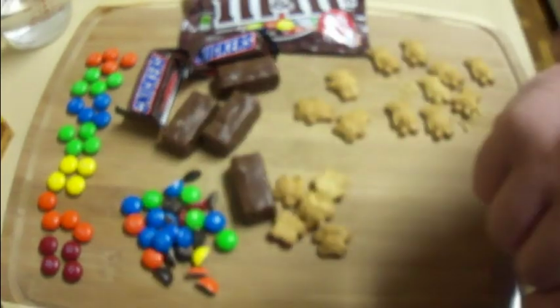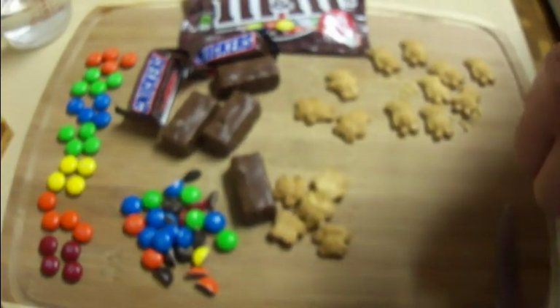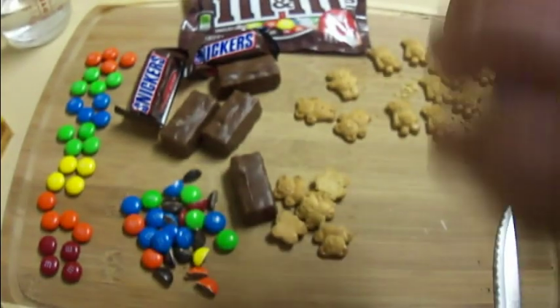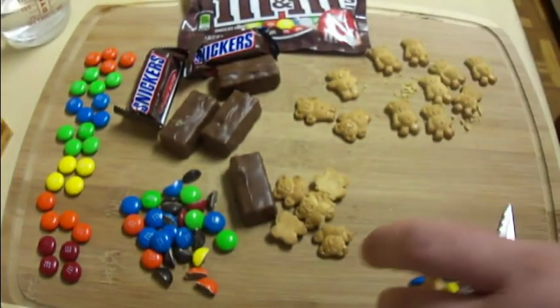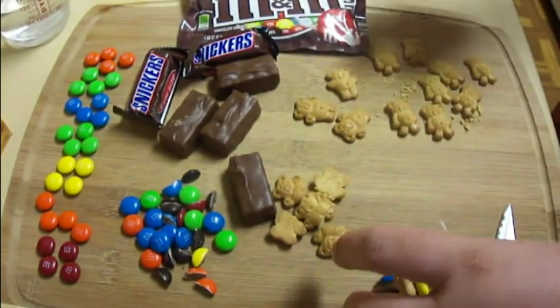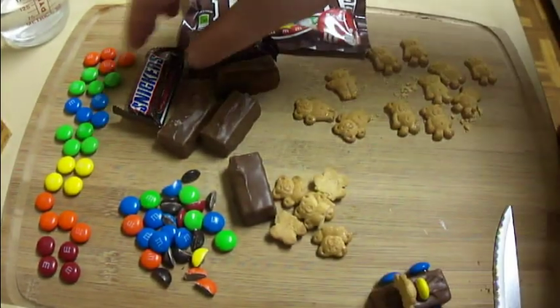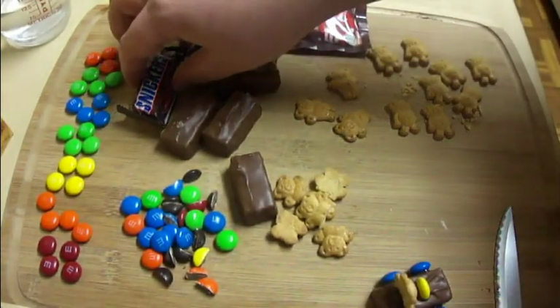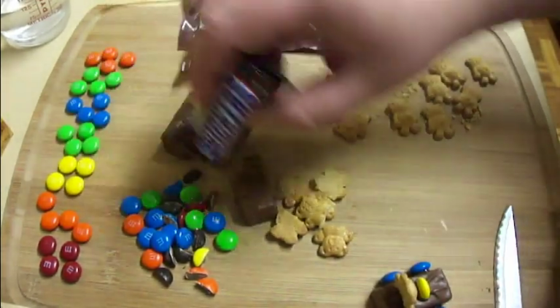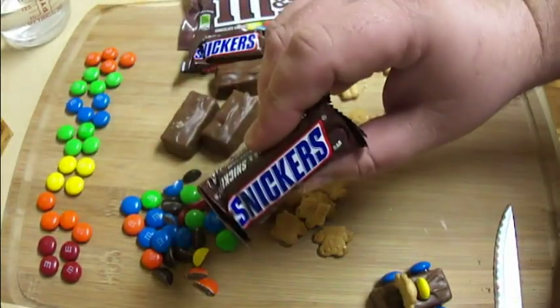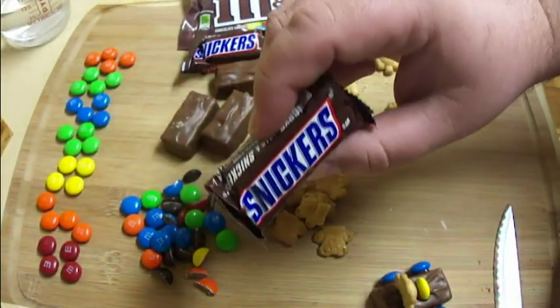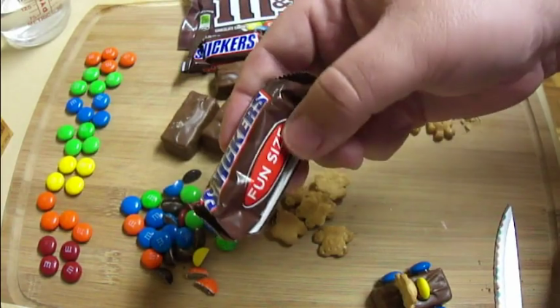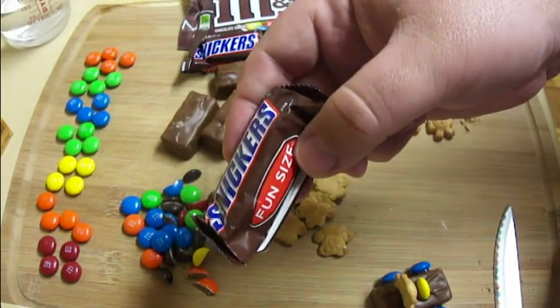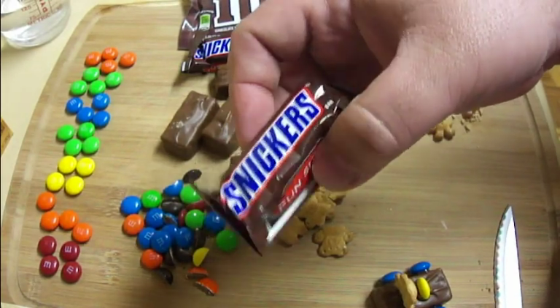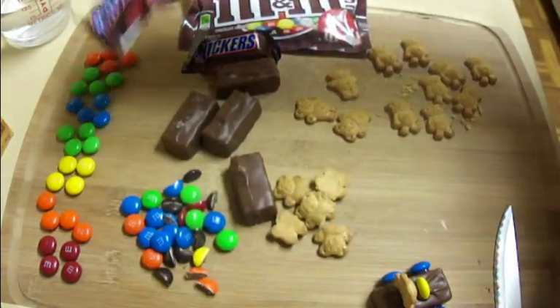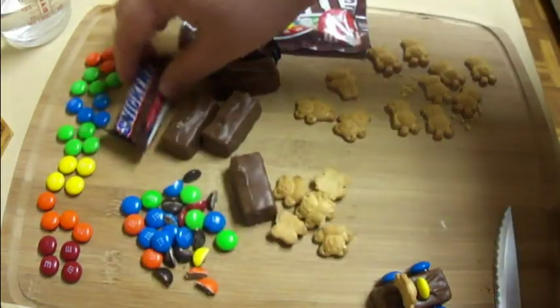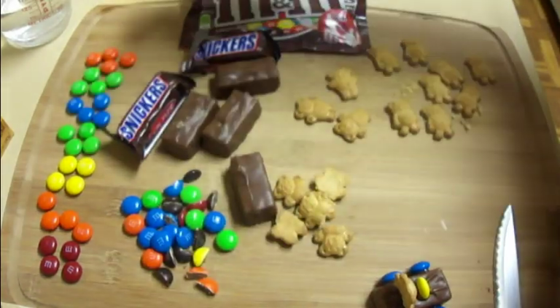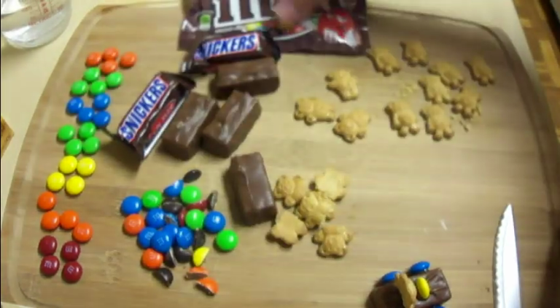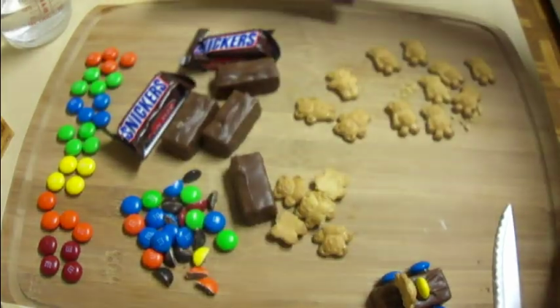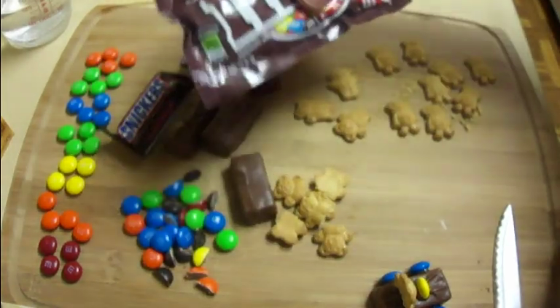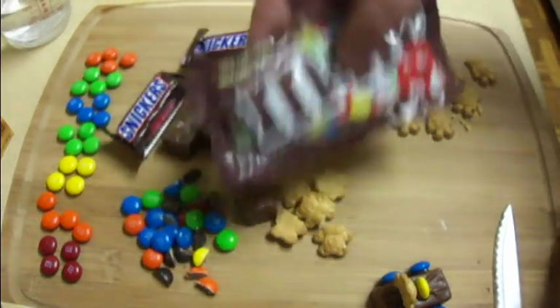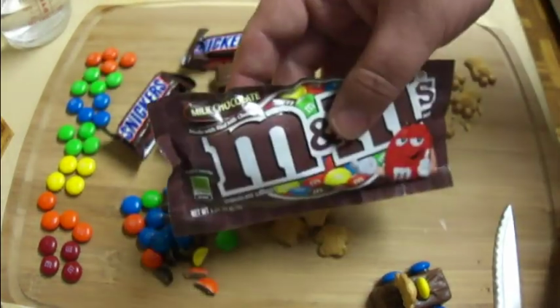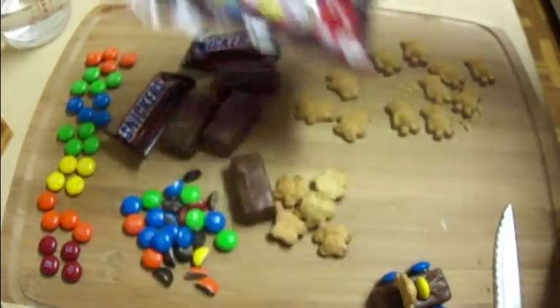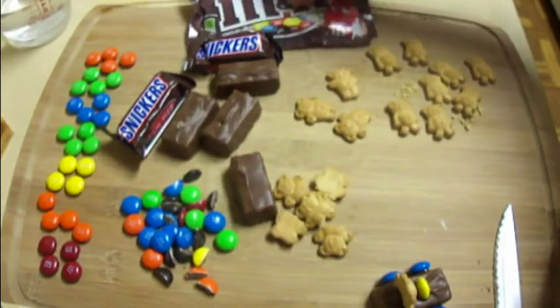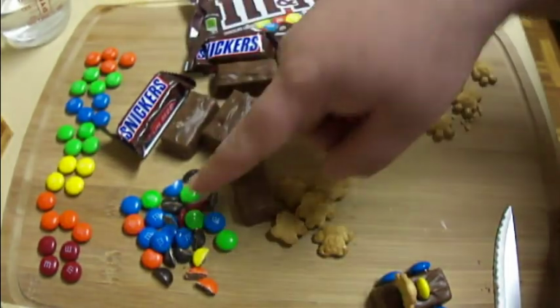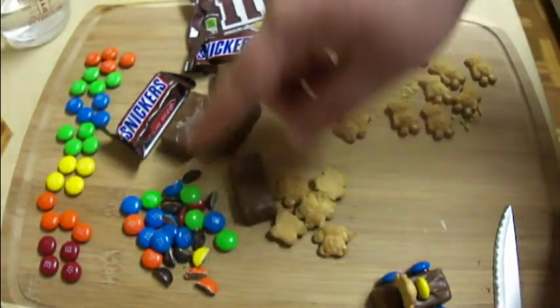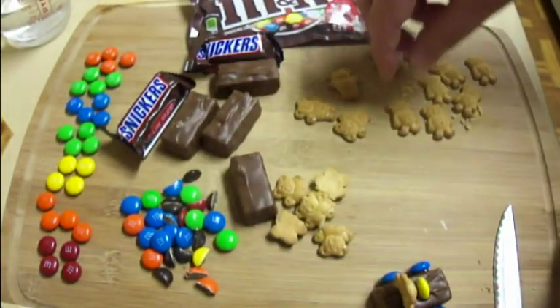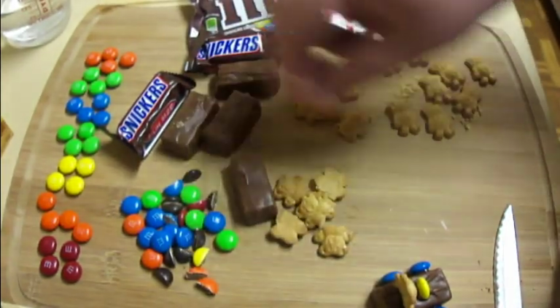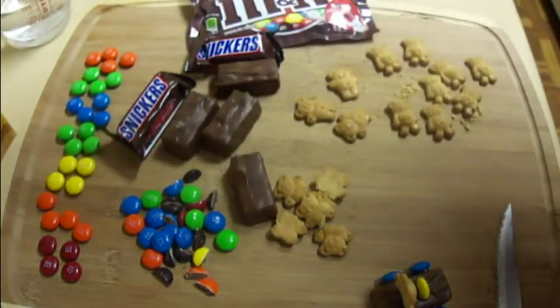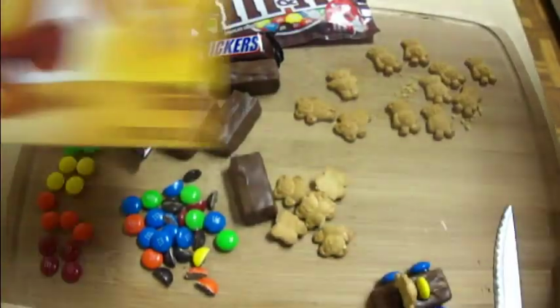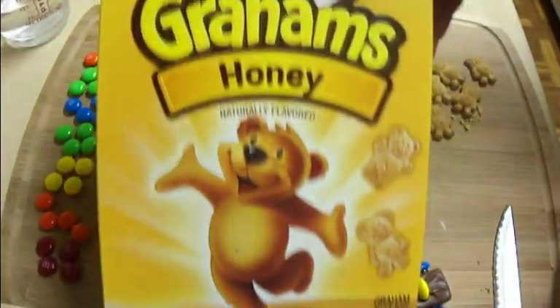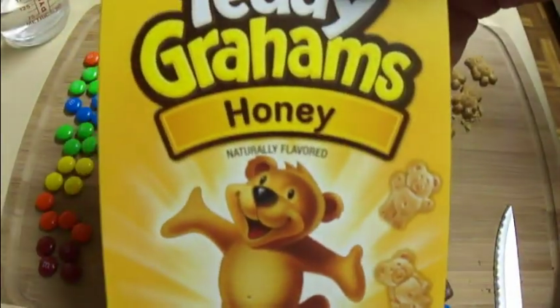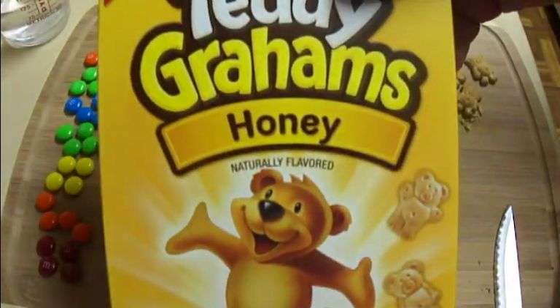What you're going to need here is some Snickers bars — these are the fun size Snickers bars. You'll need M&Ms as well, just regular M&Ms. And of course, Teddy Grahams.